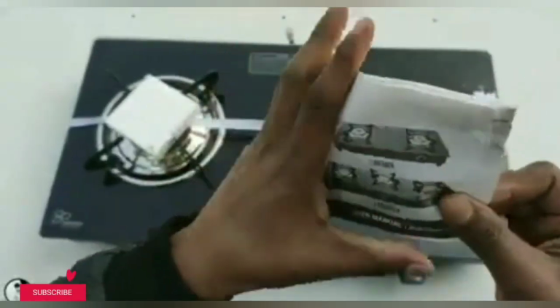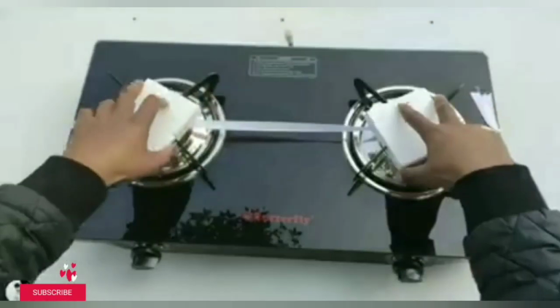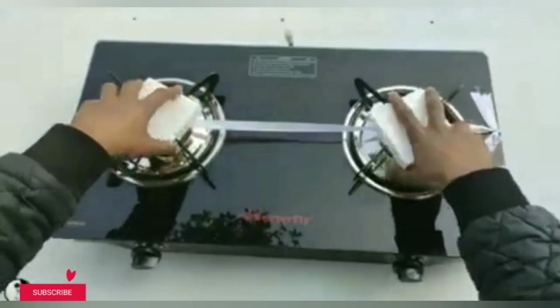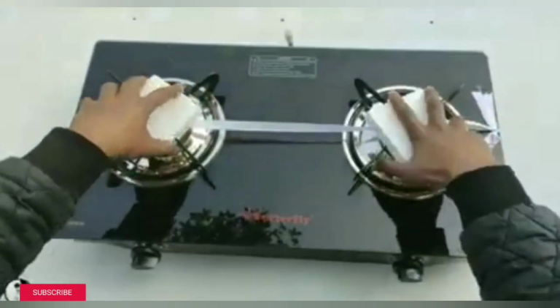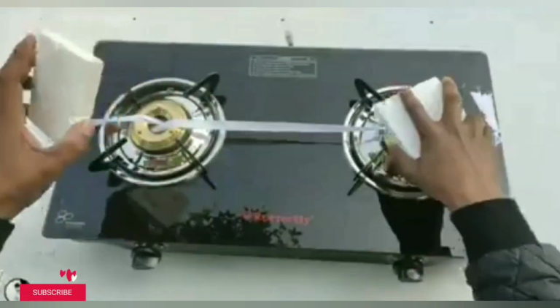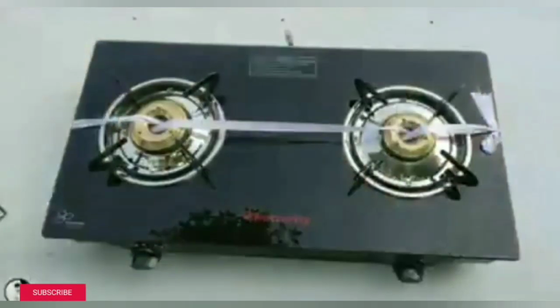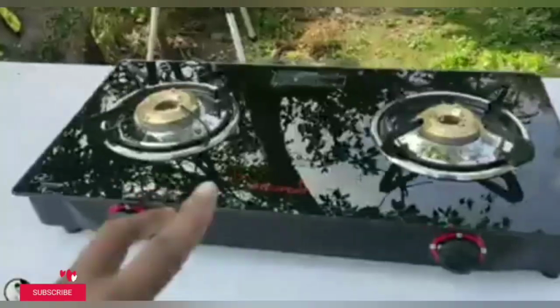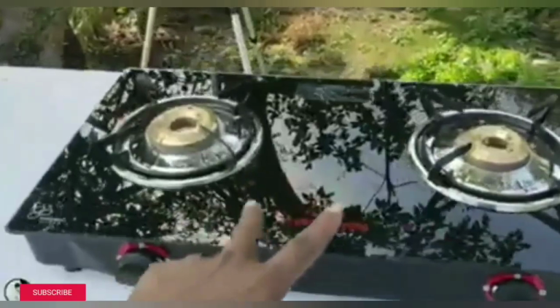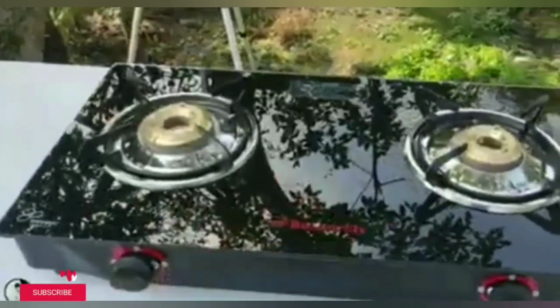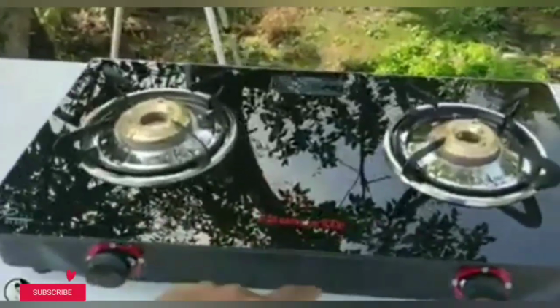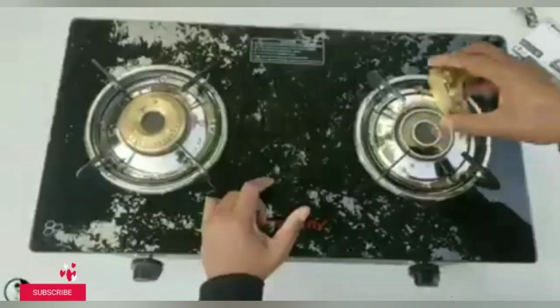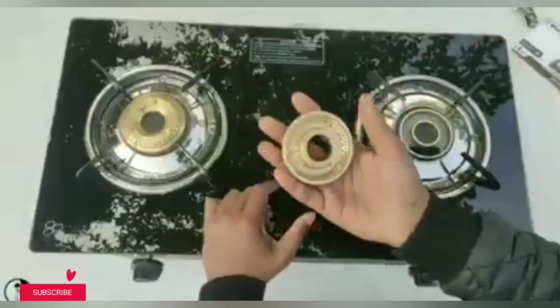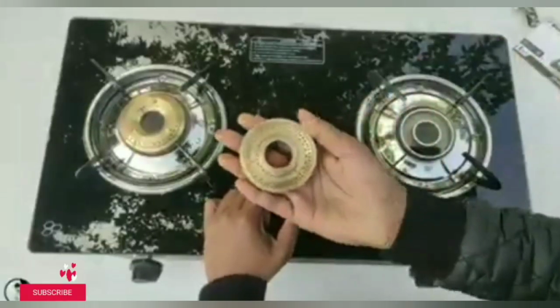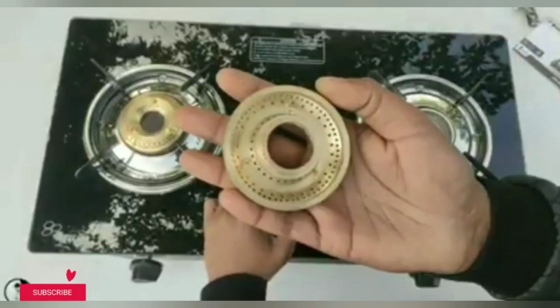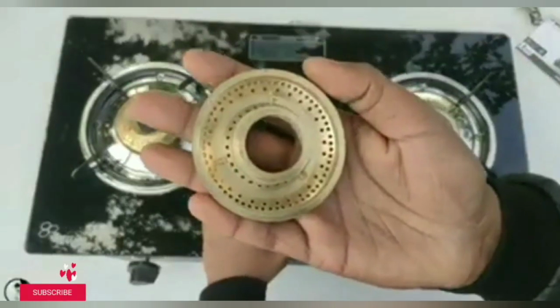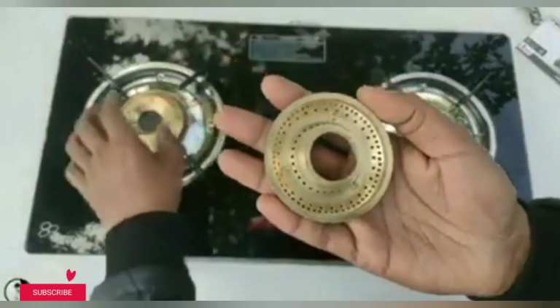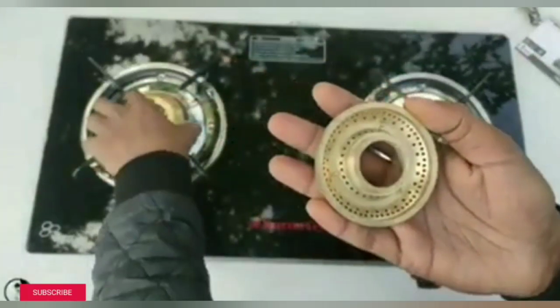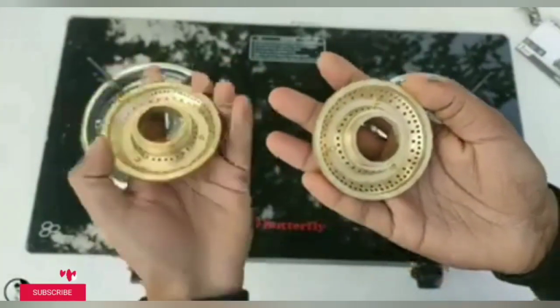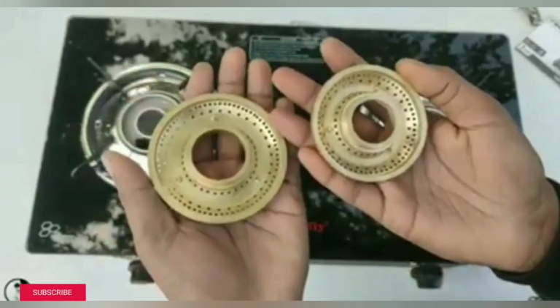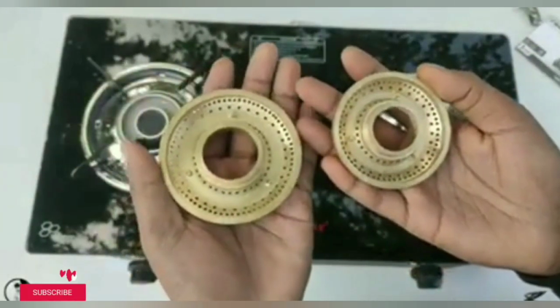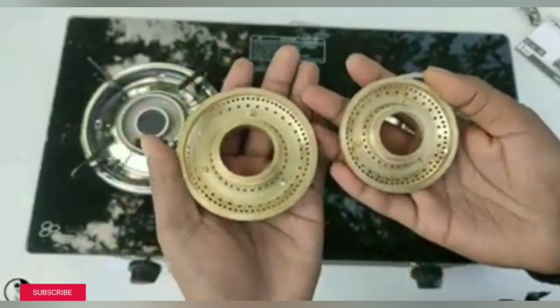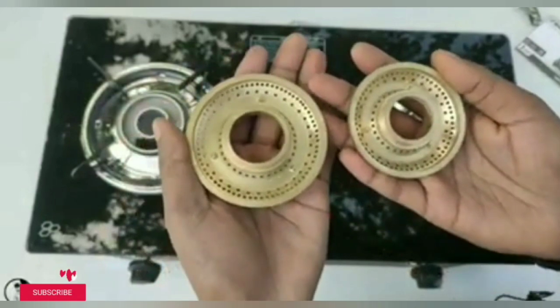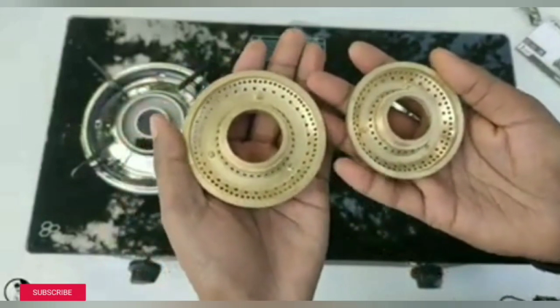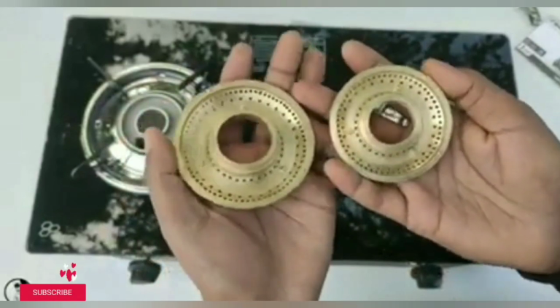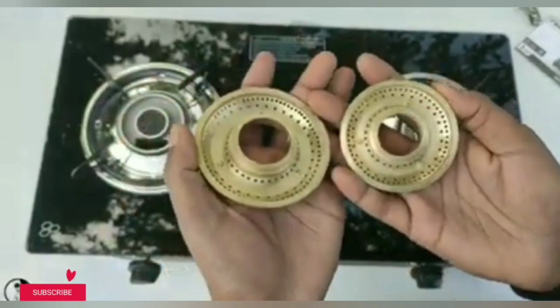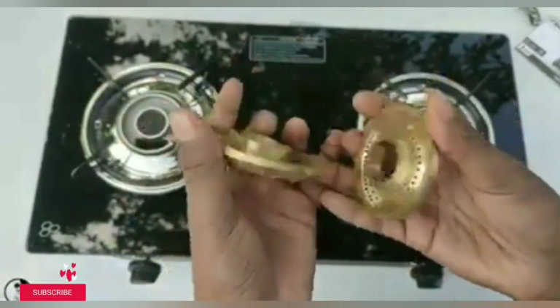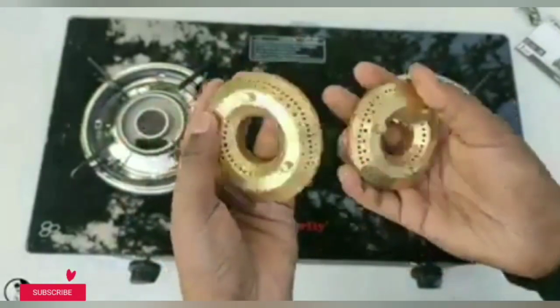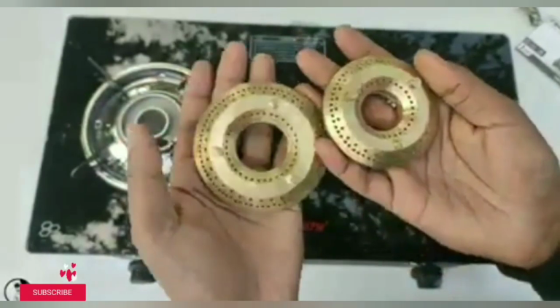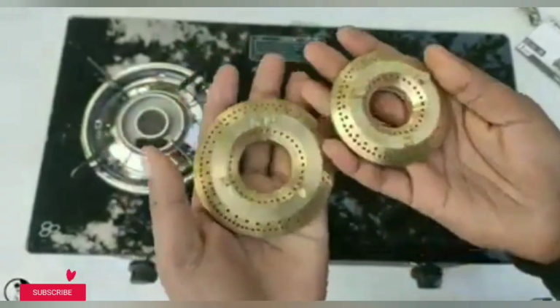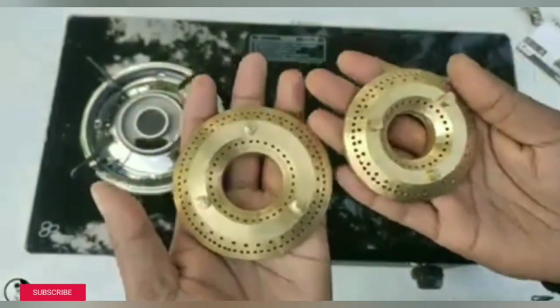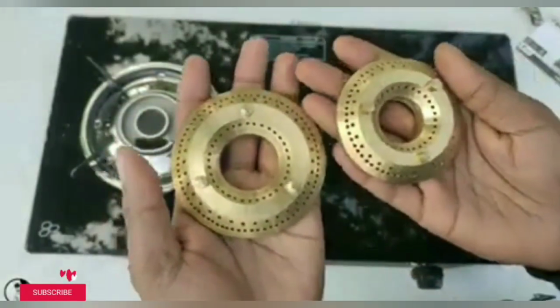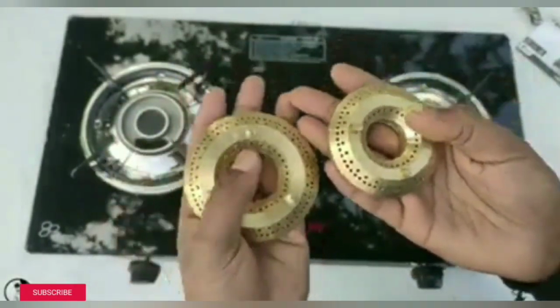This is a small burner and this is a big burner. These are semi-quartic, semi-metallic and semi-colourant.